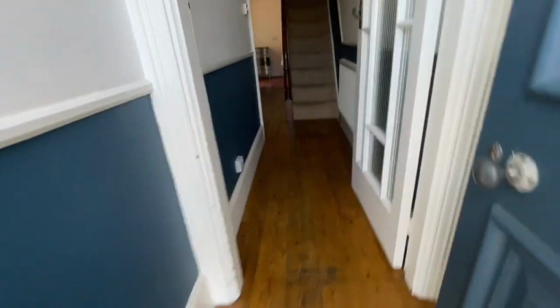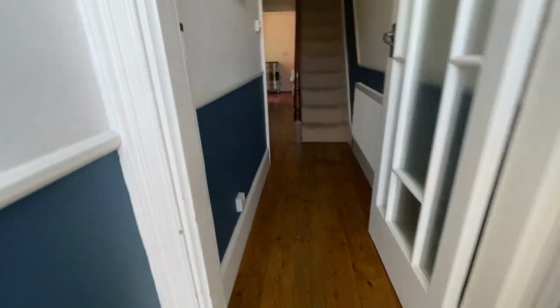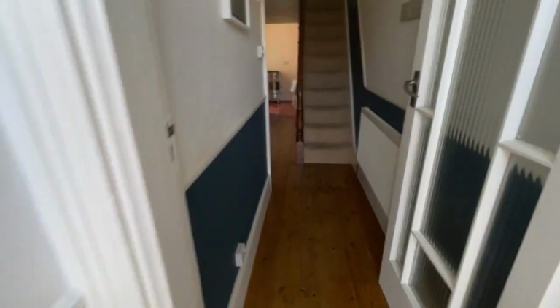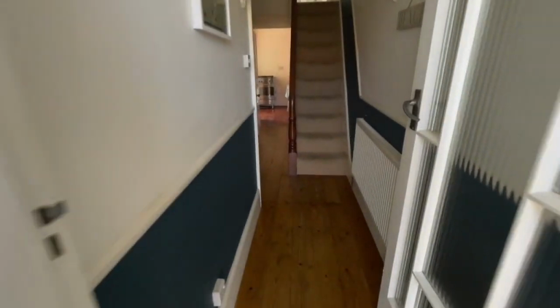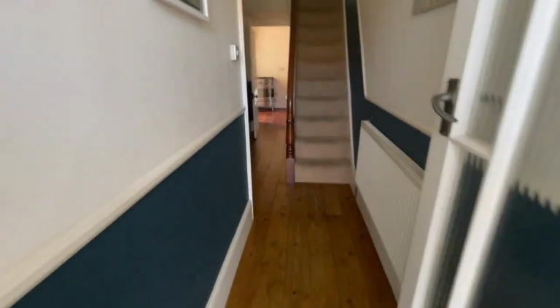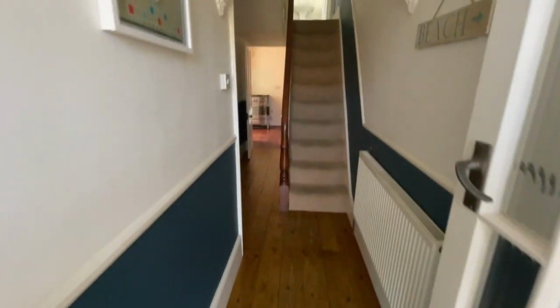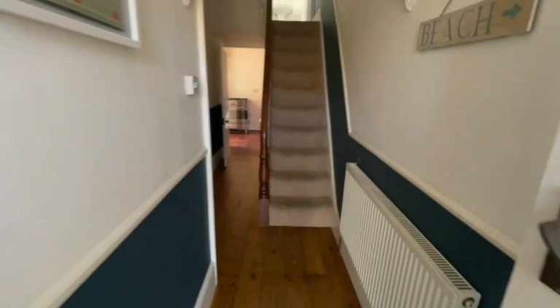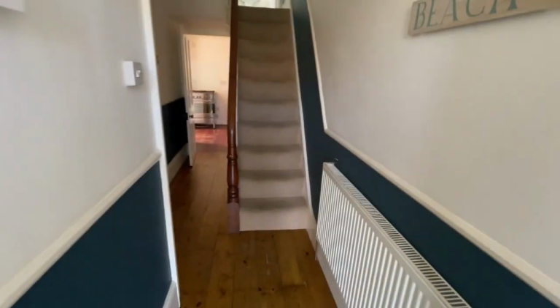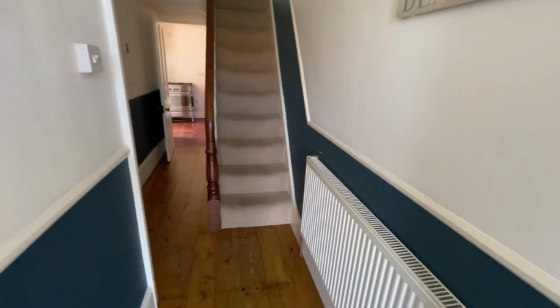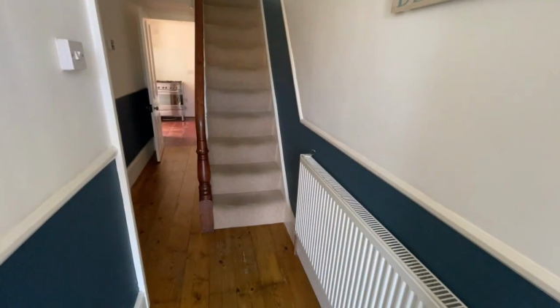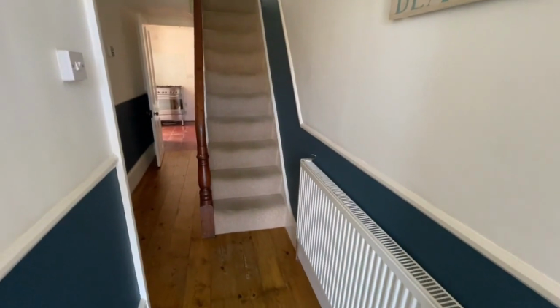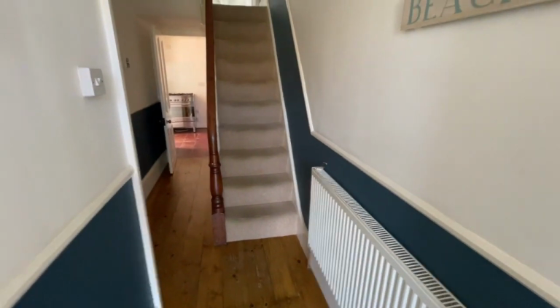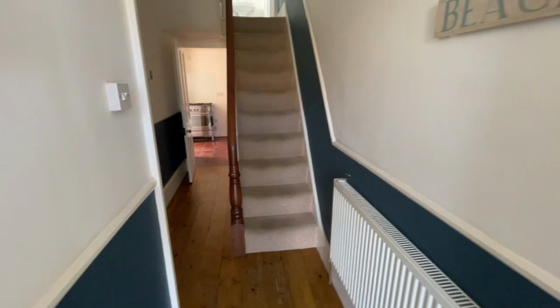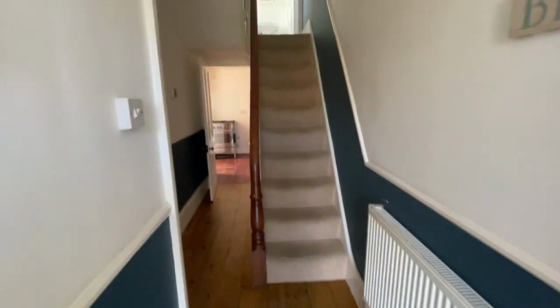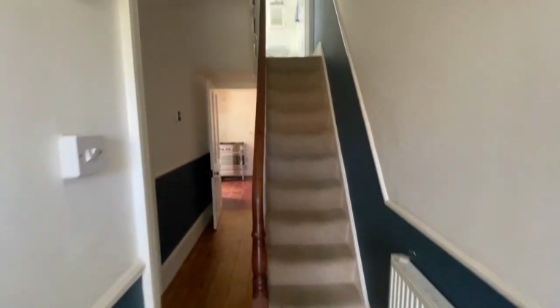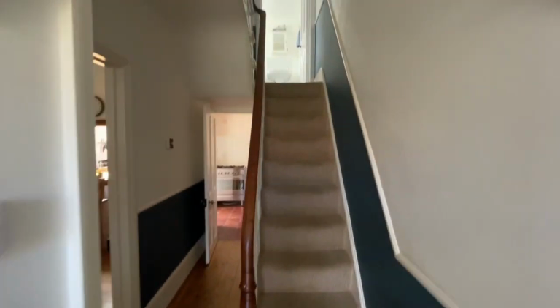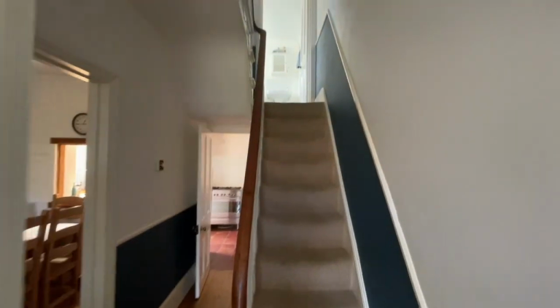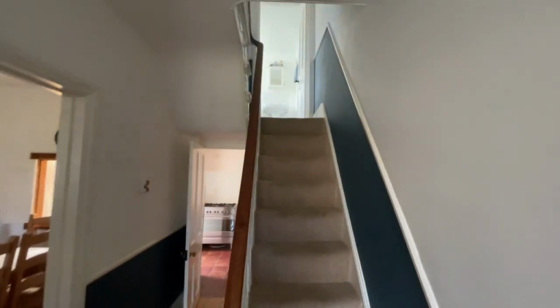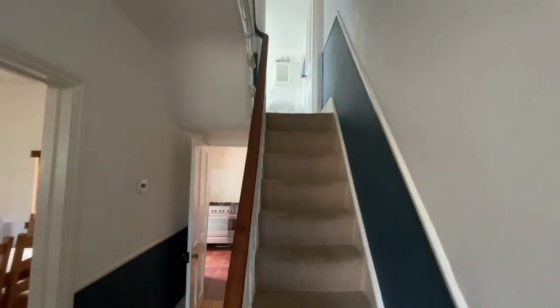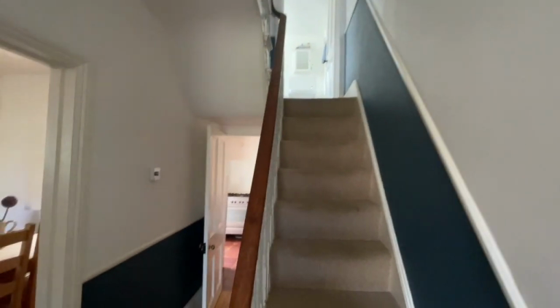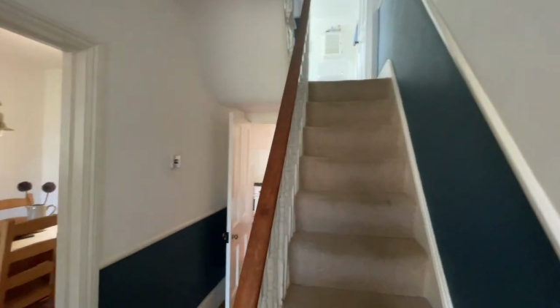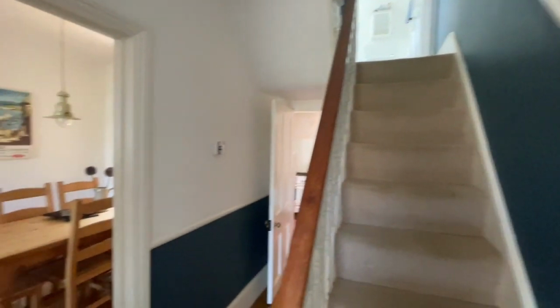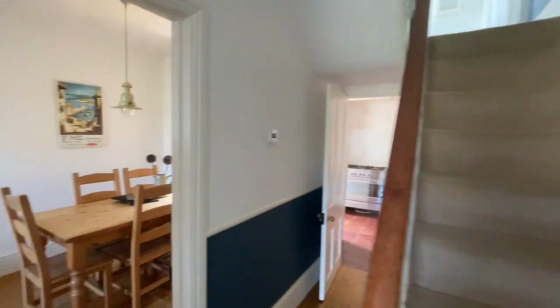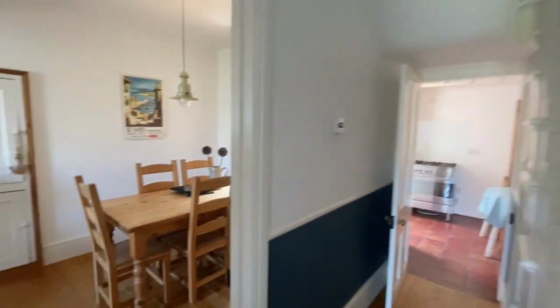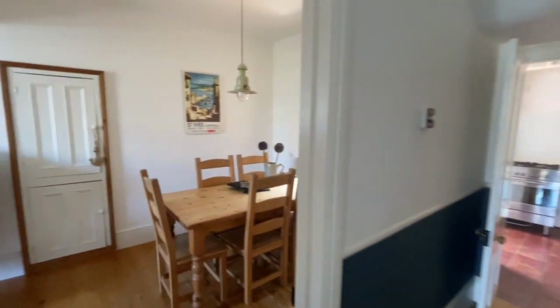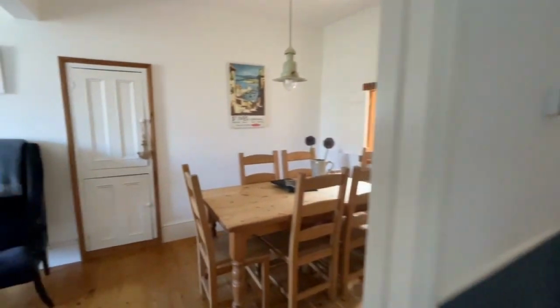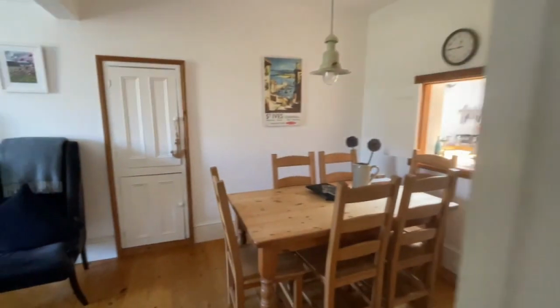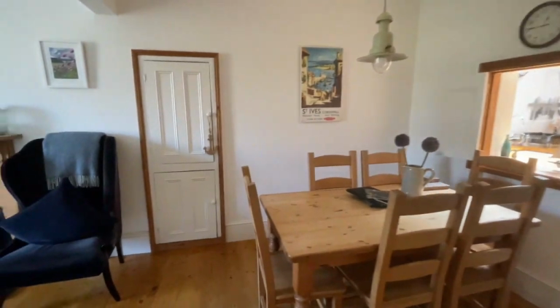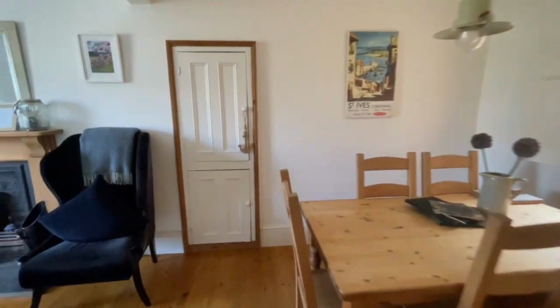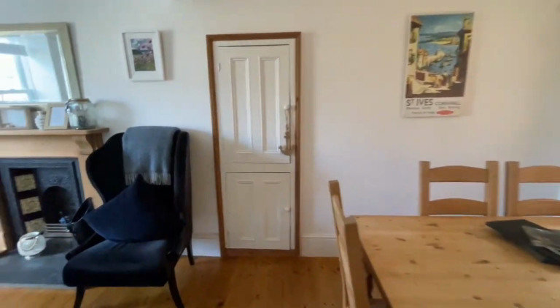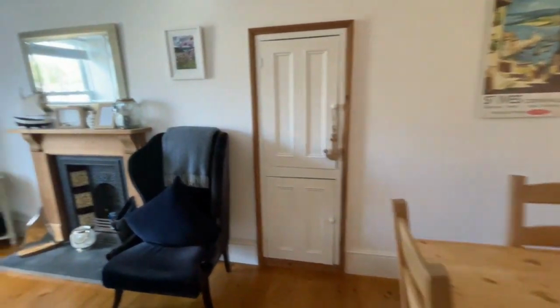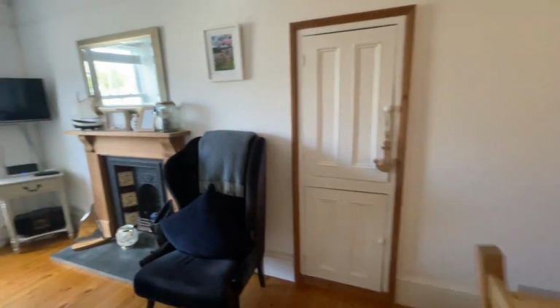Let's walk into this entrance hall with a lovely wood floor. There's gas central heating throughout, so radiators in every room. We've got a staircase going up to the first floor, and on to our left takes you into the living room.